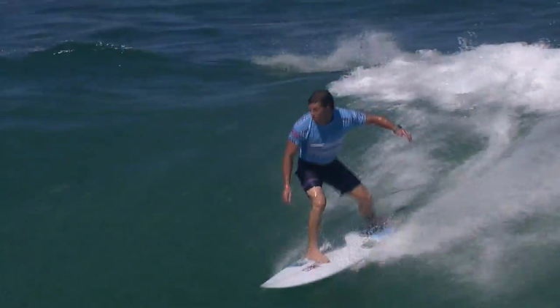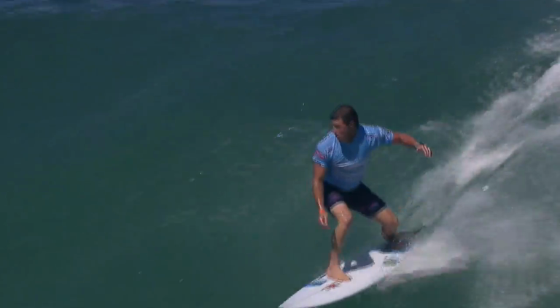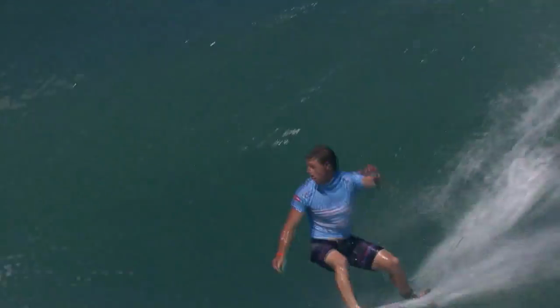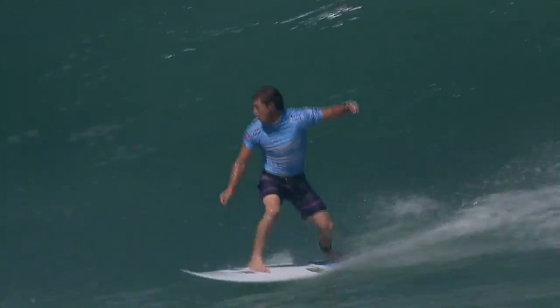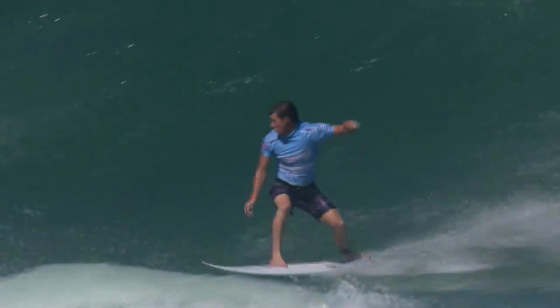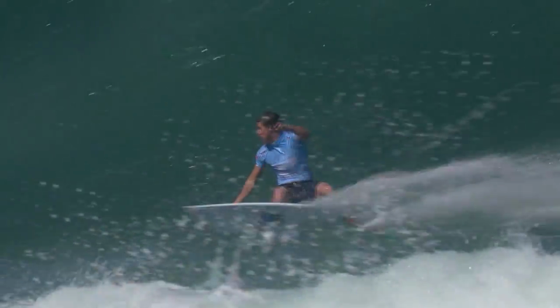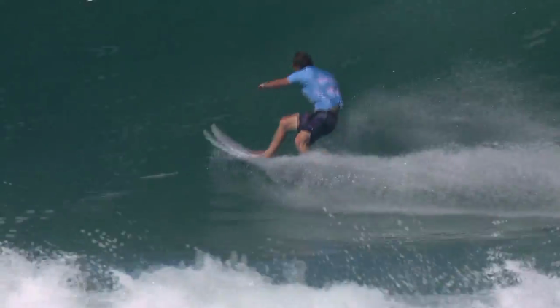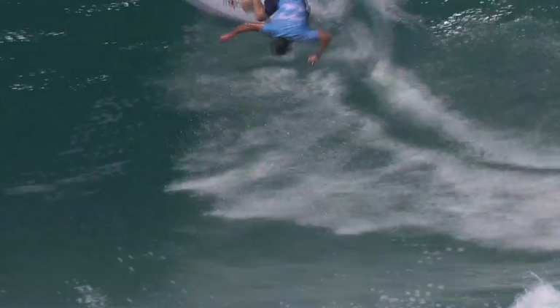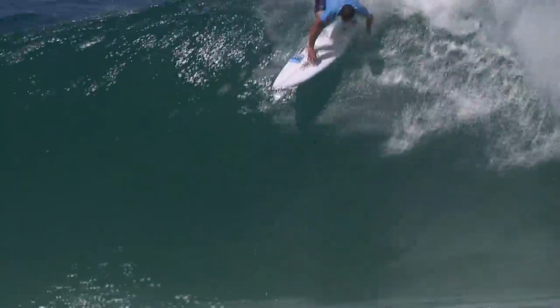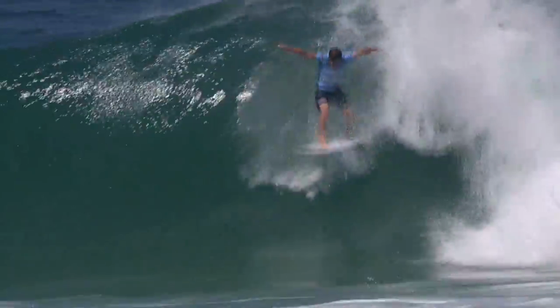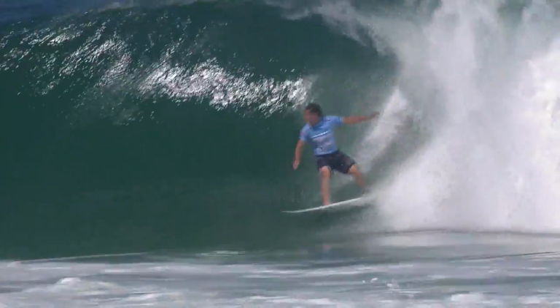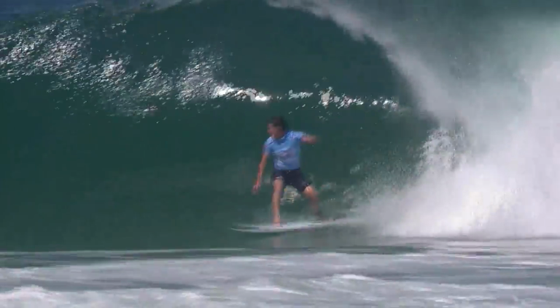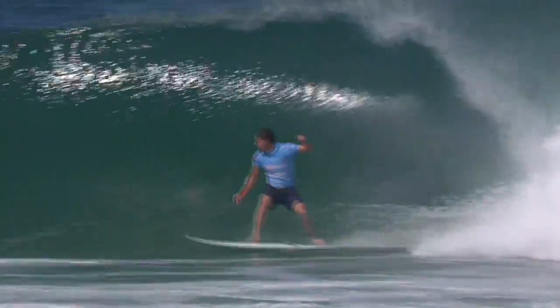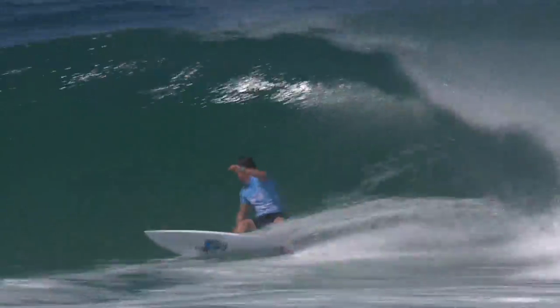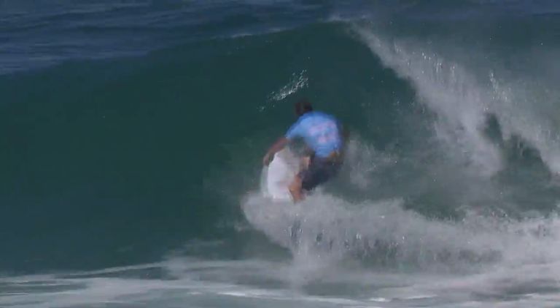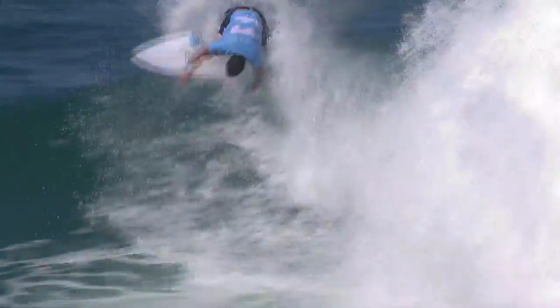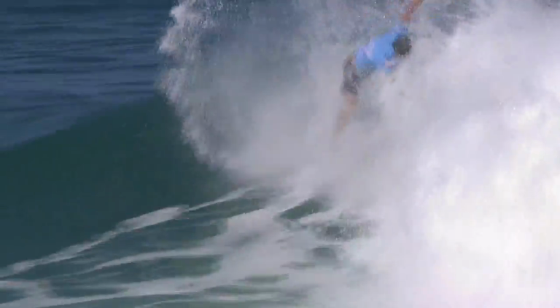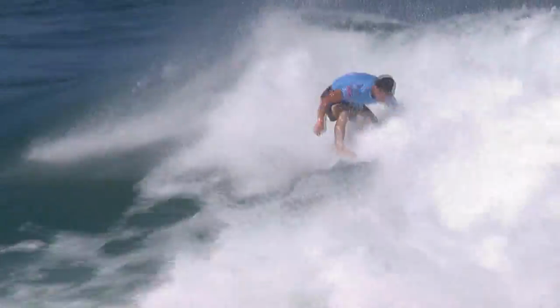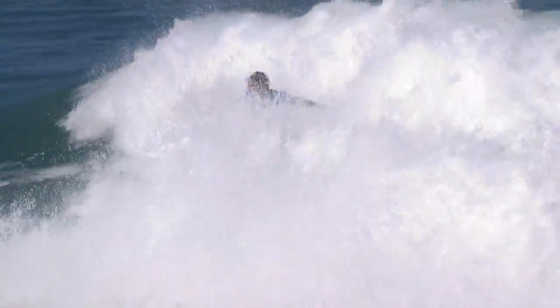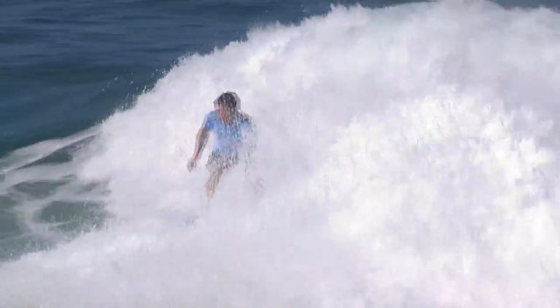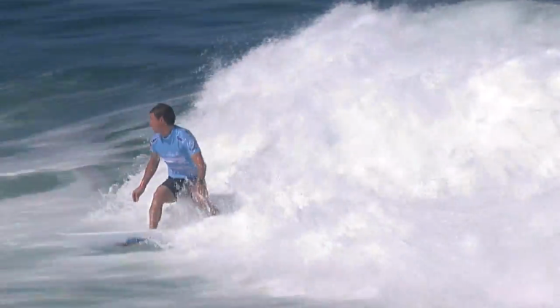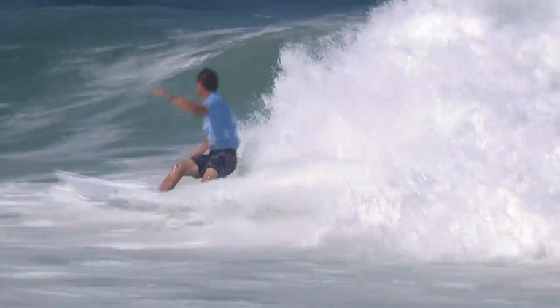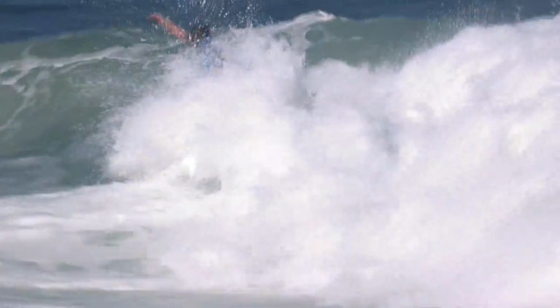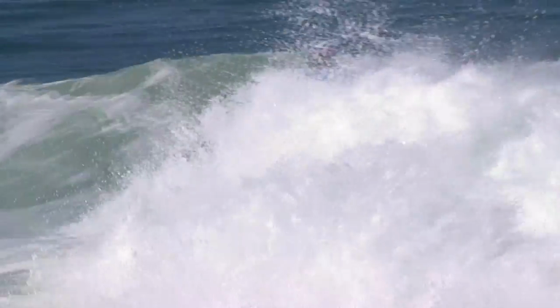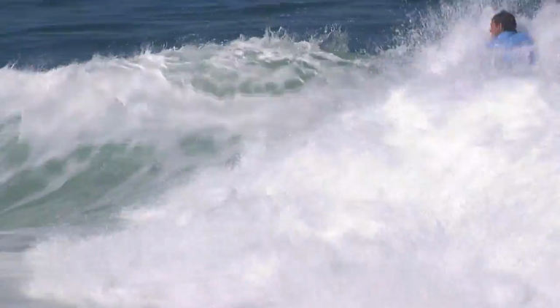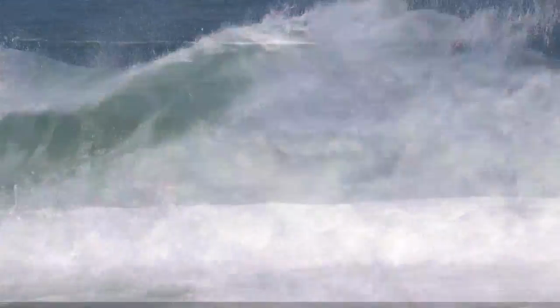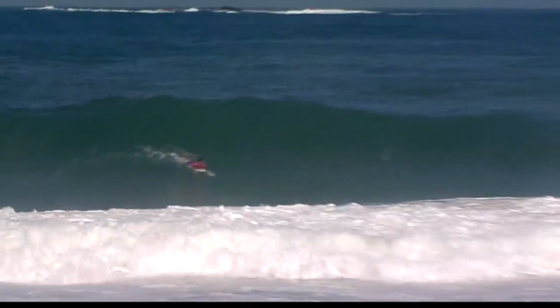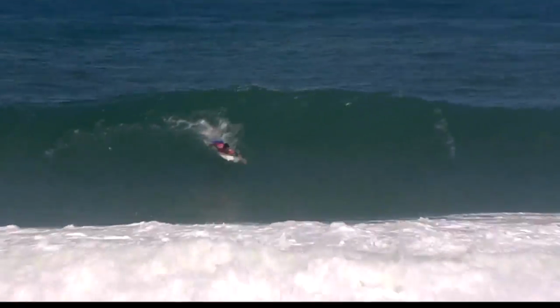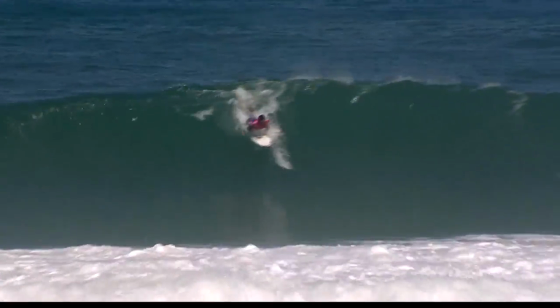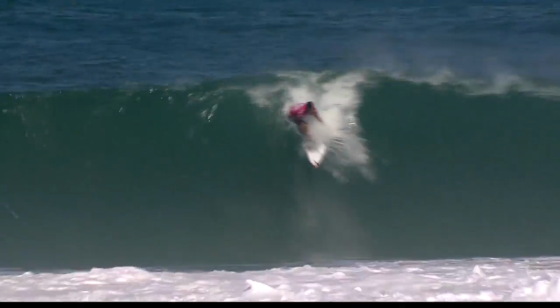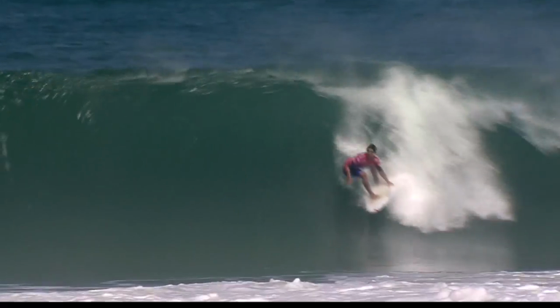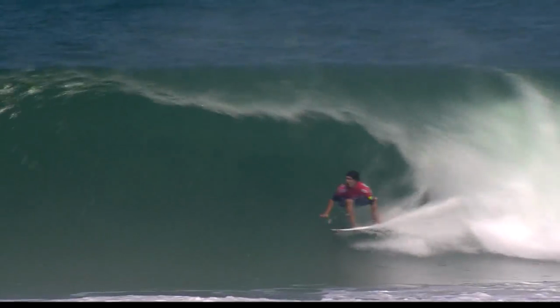Then Glenn Hall made the decision to sit out the back, got a roll in, and got a couple of big hooks on the back end. No one had sat out the back on that peak yet at that point of the day. Glenn Hall getting his first heat win as a World Tour competitor.